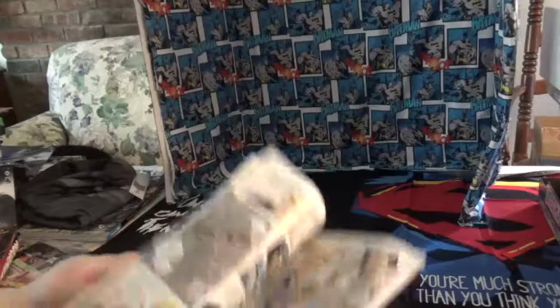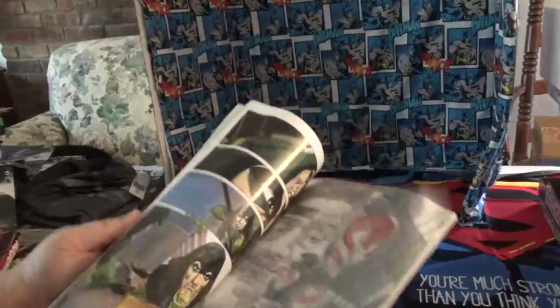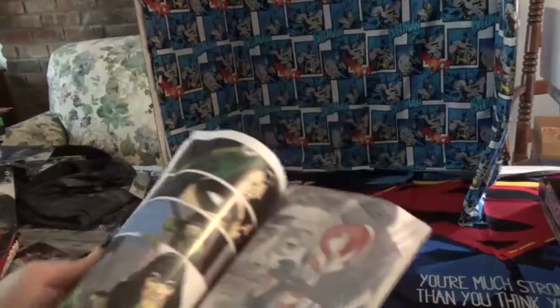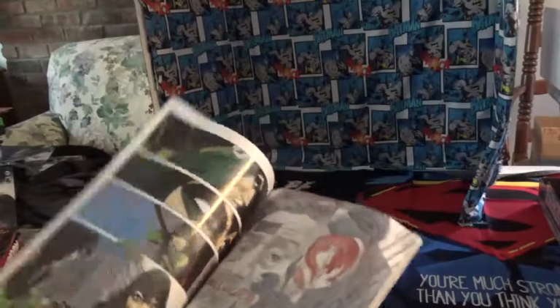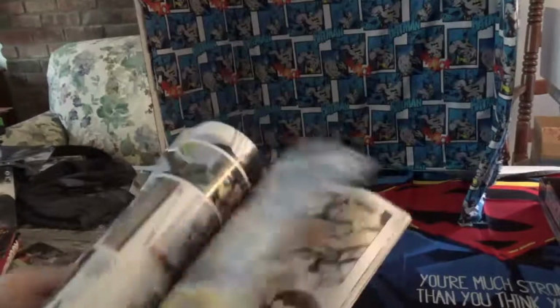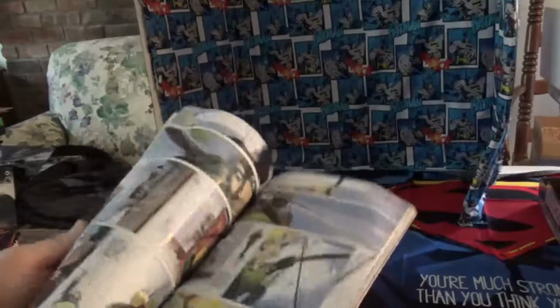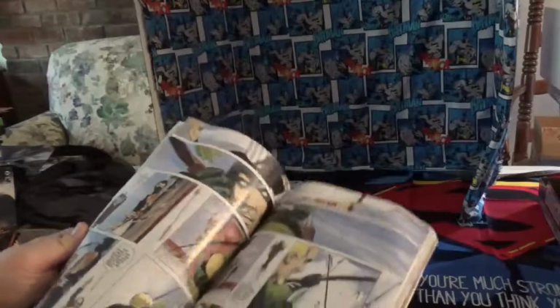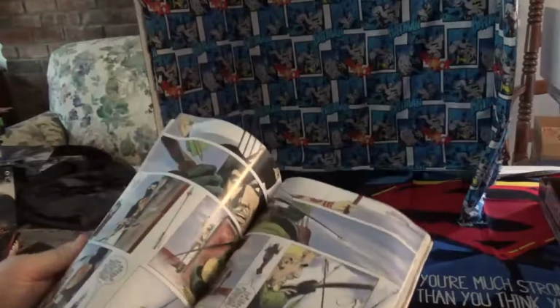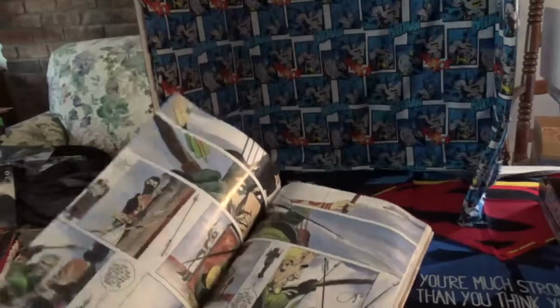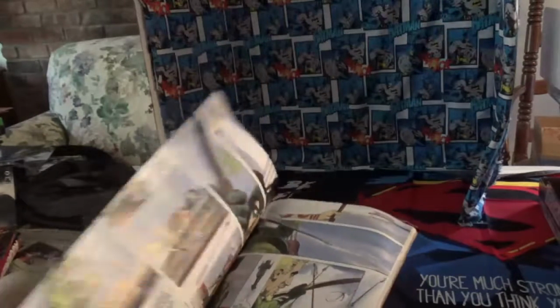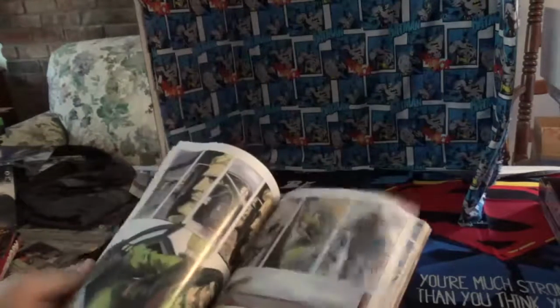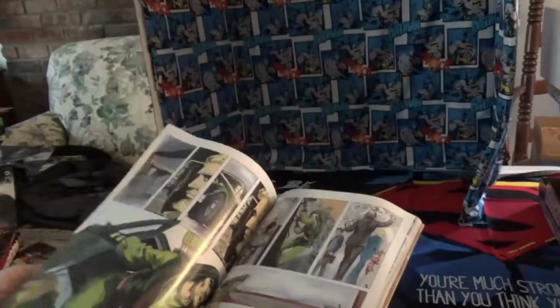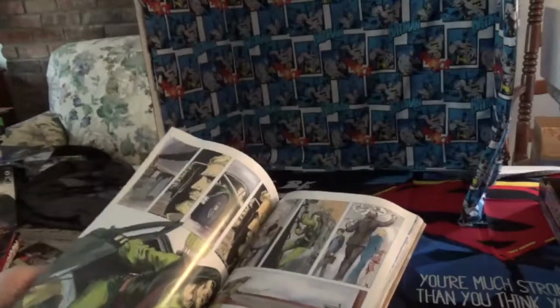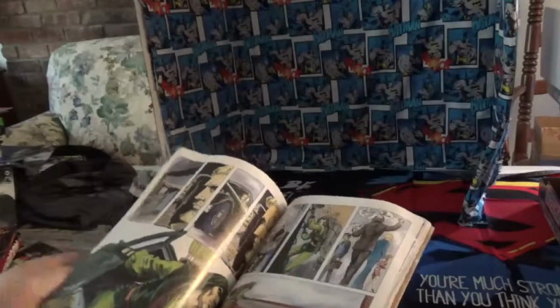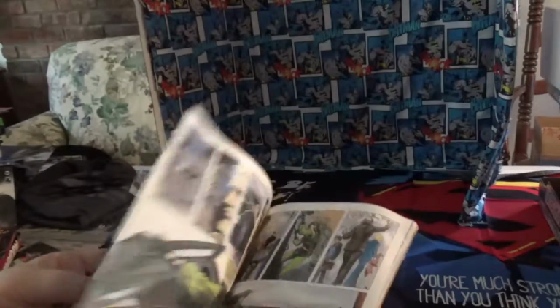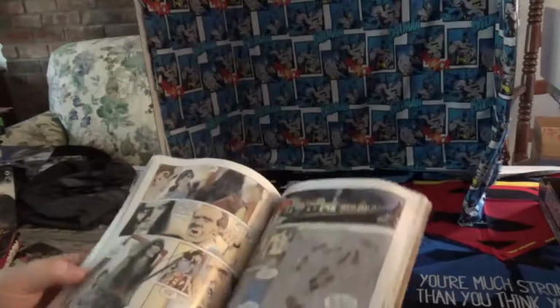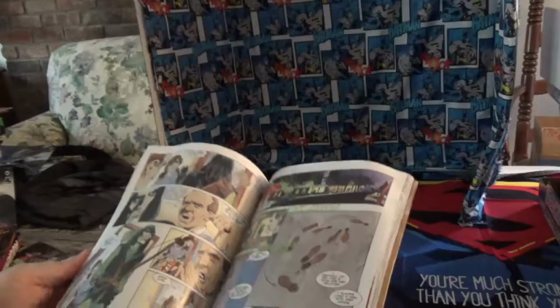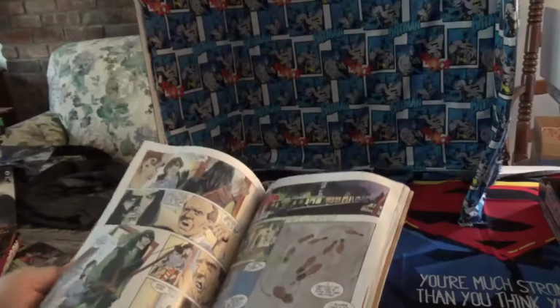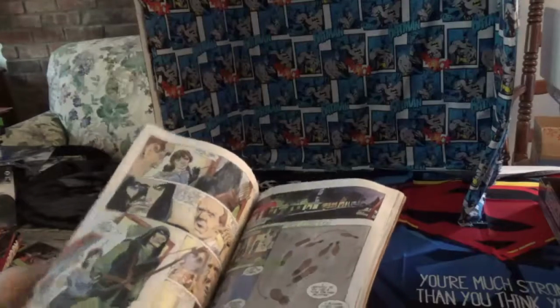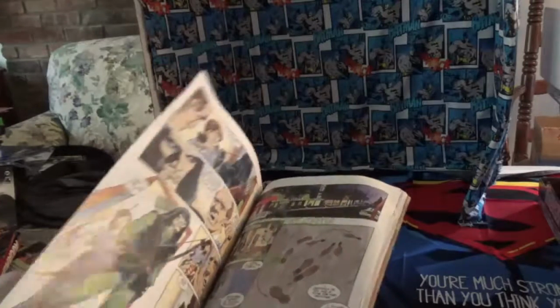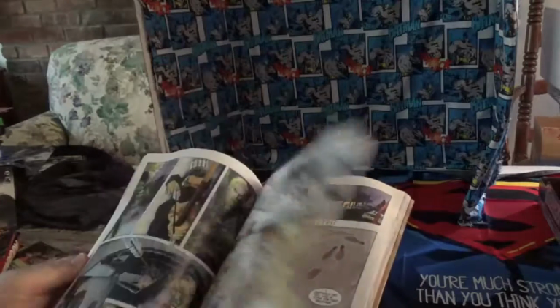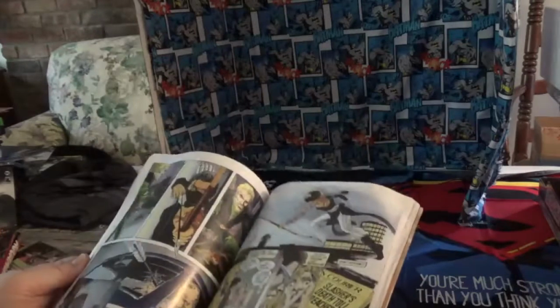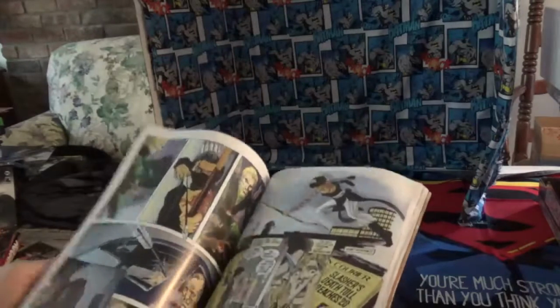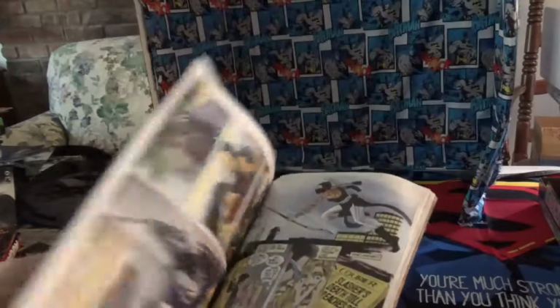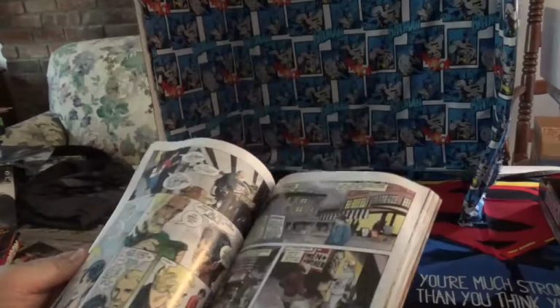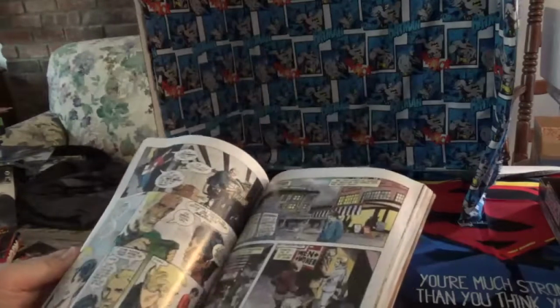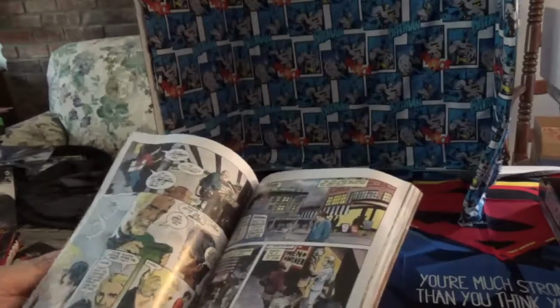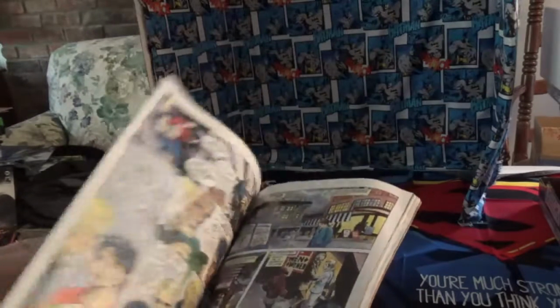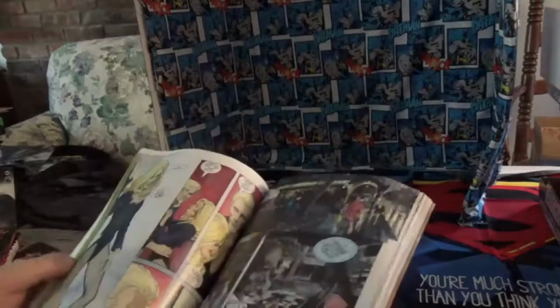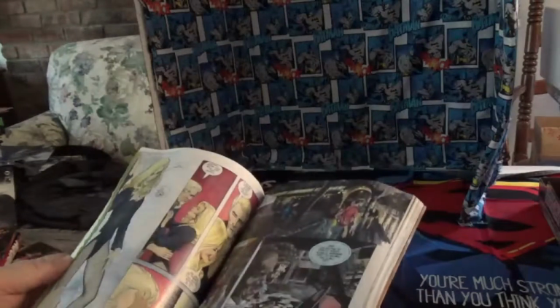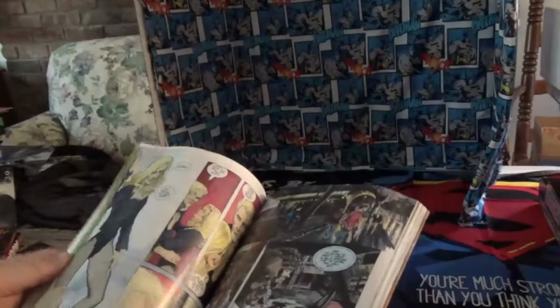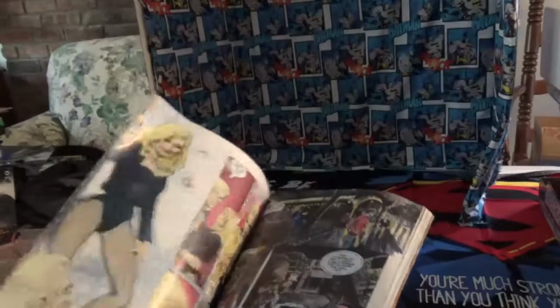This is a really interesting book. The writing is really good — I enjoyed every bit of it. Black Canary is in this as well.